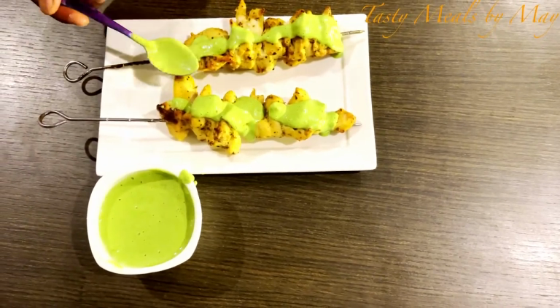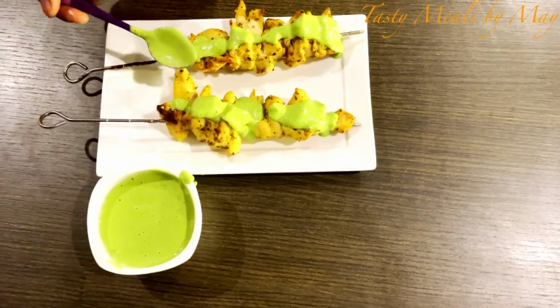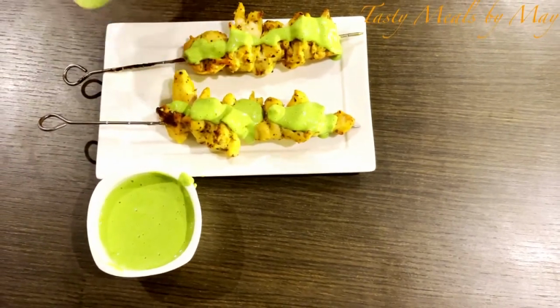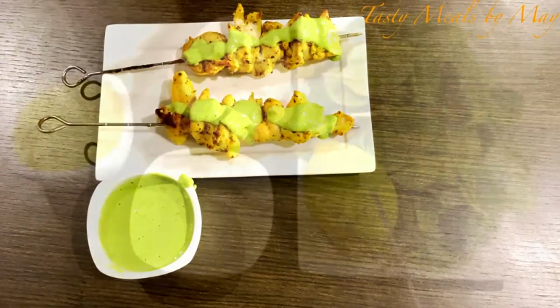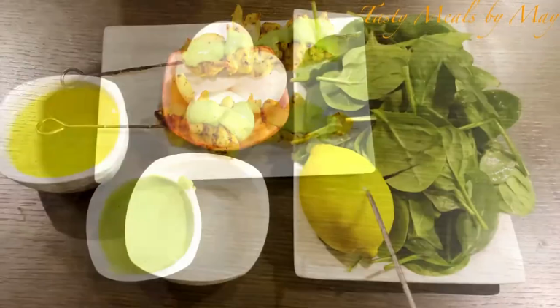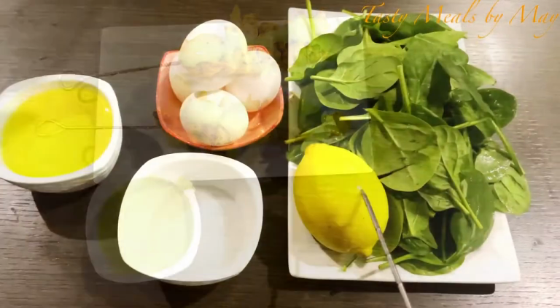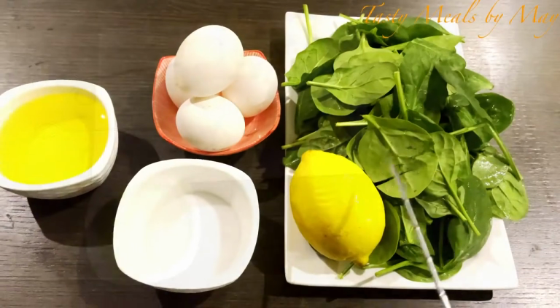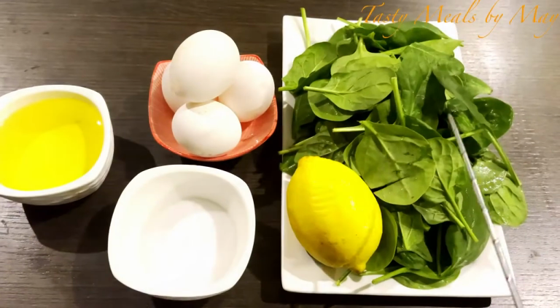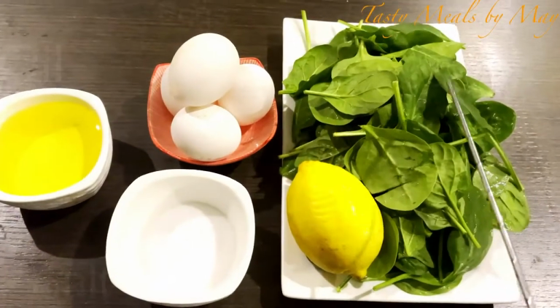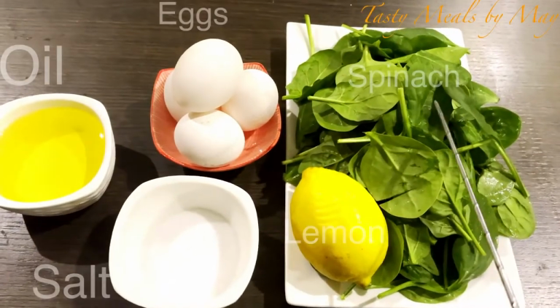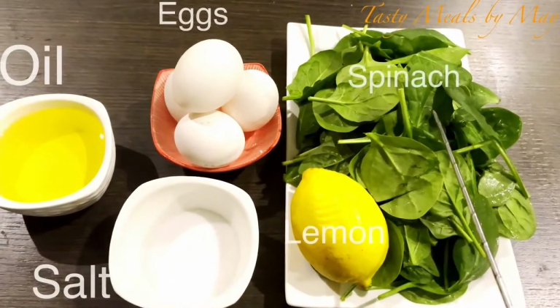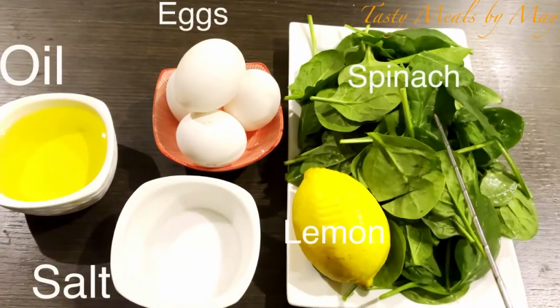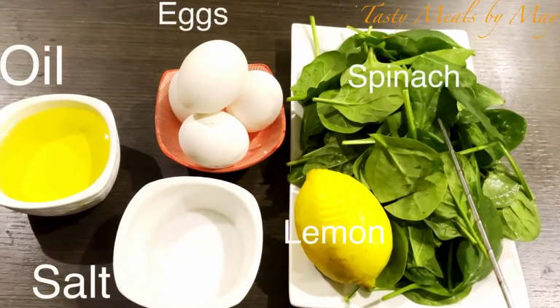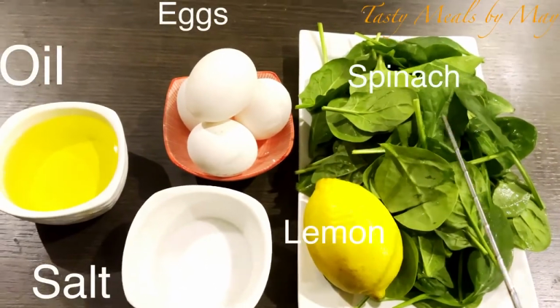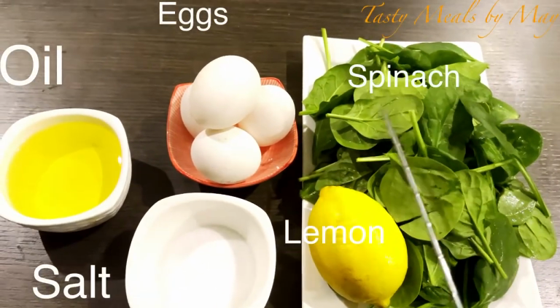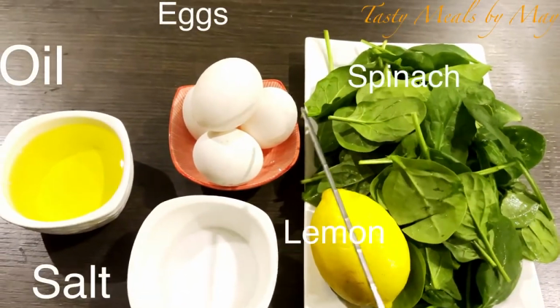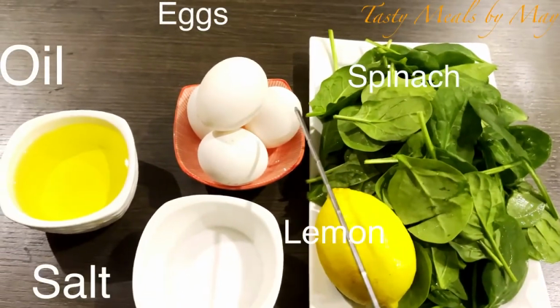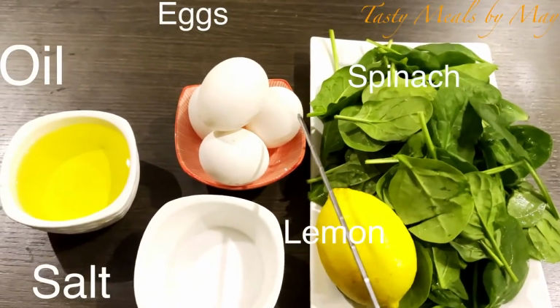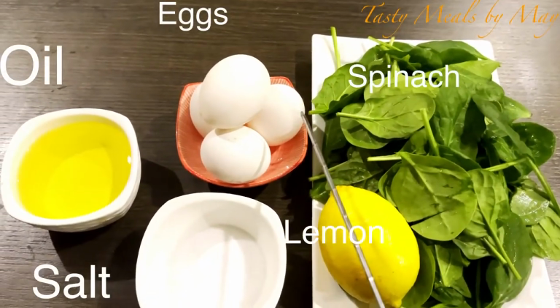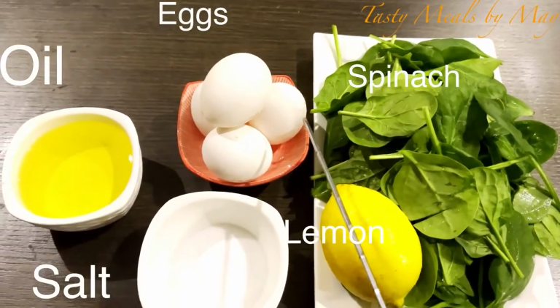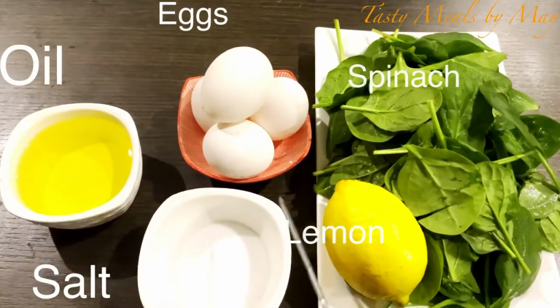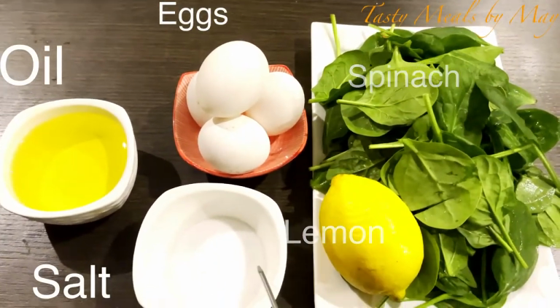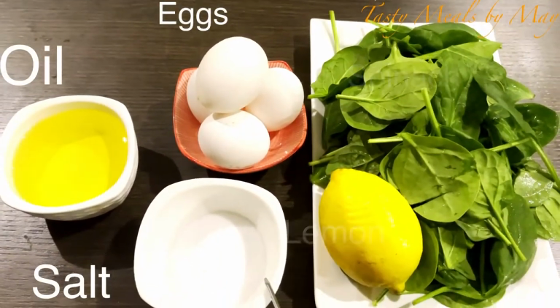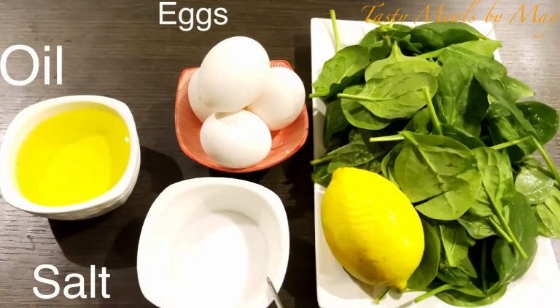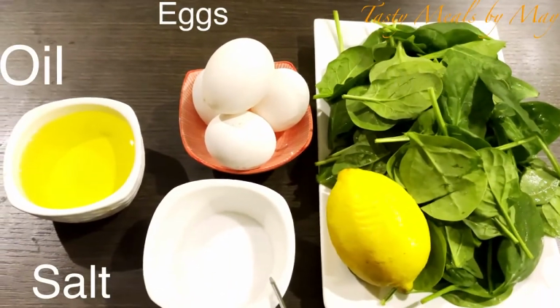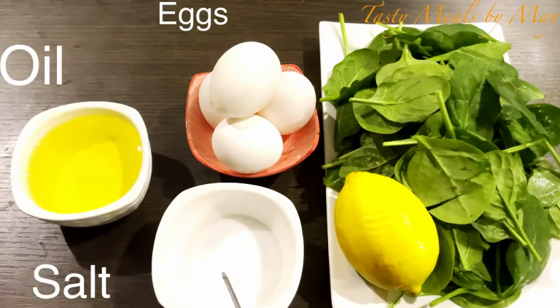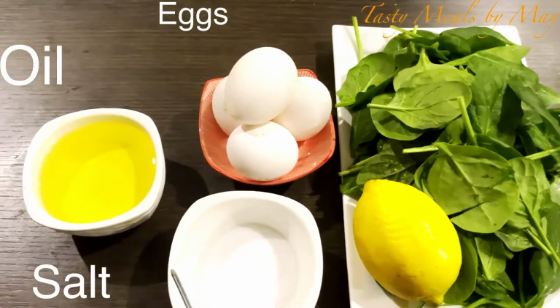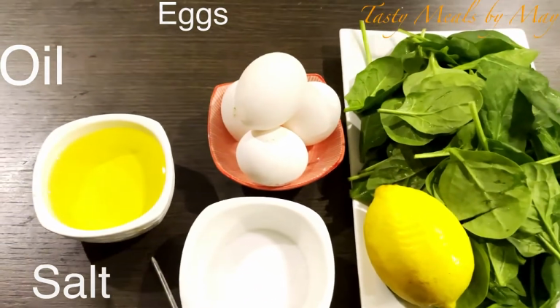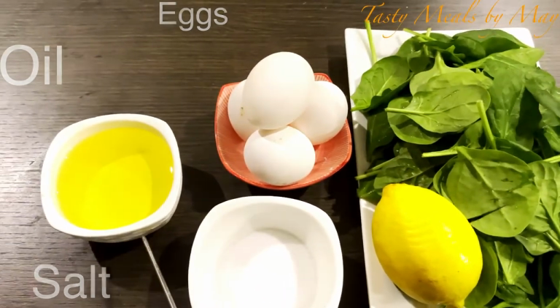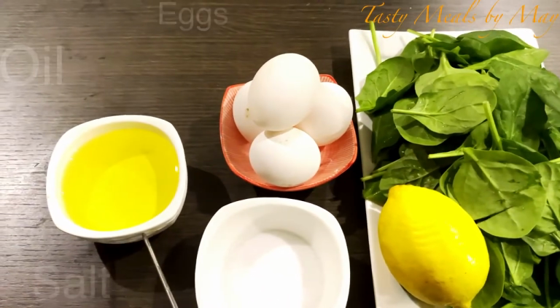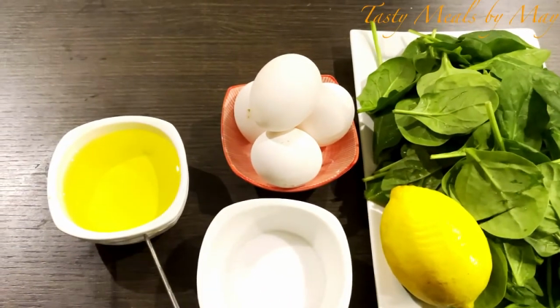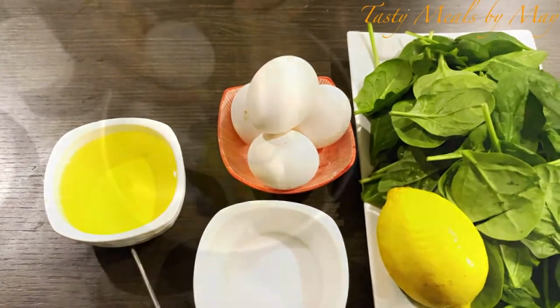The ingredients are lemon, spinach, eggs, salt, and oil.